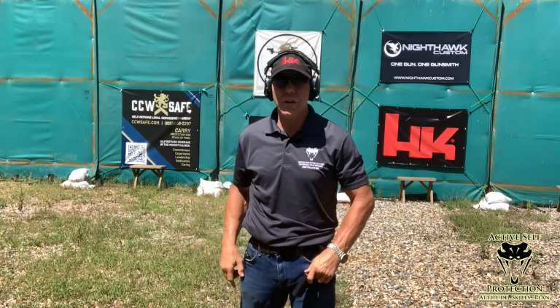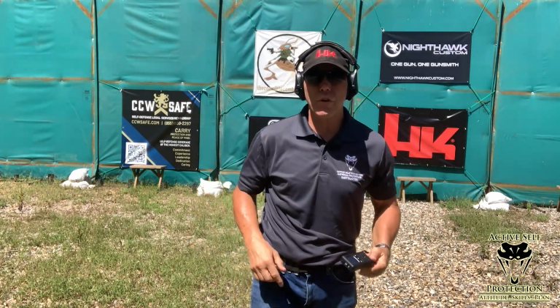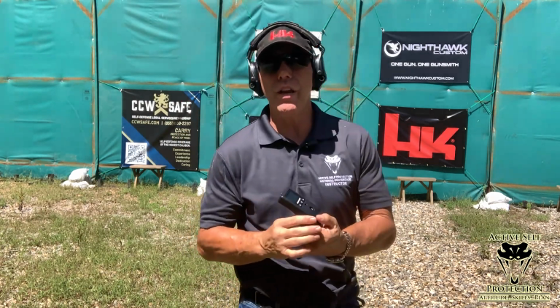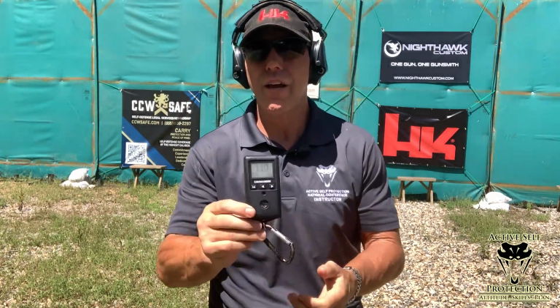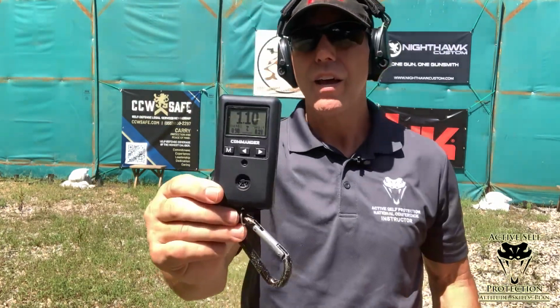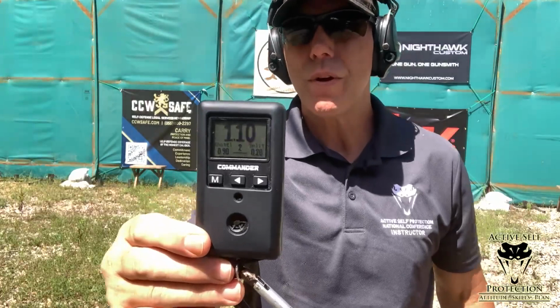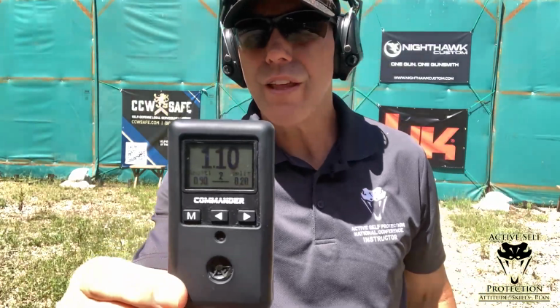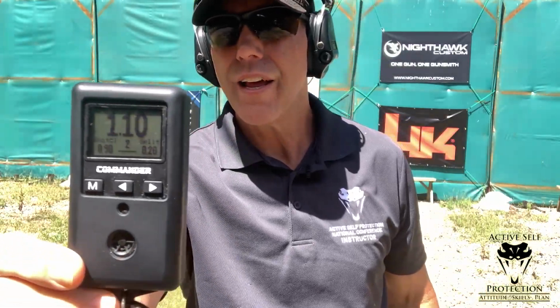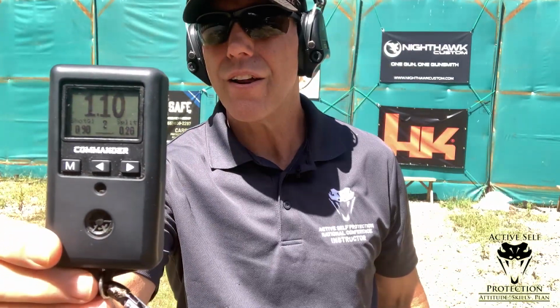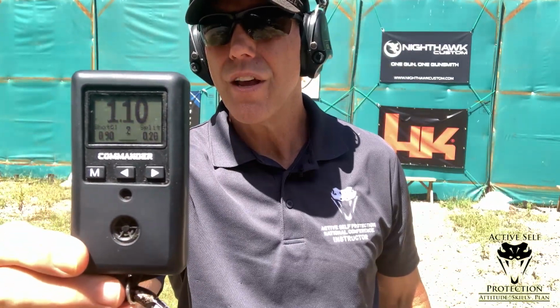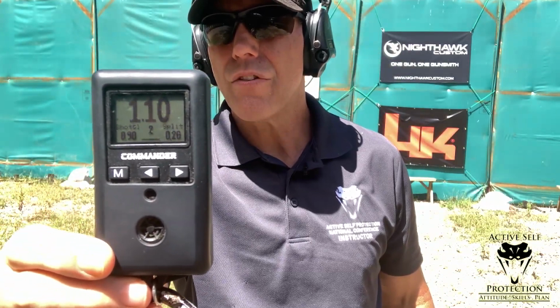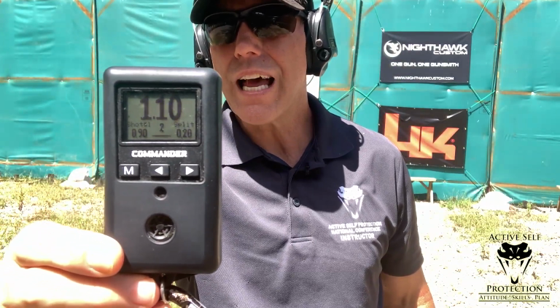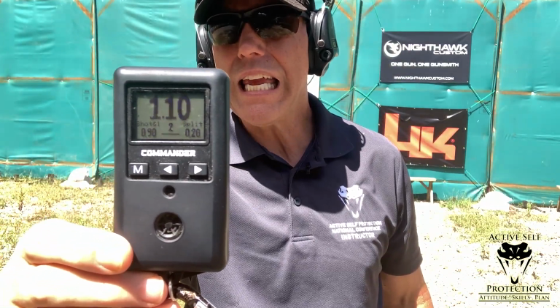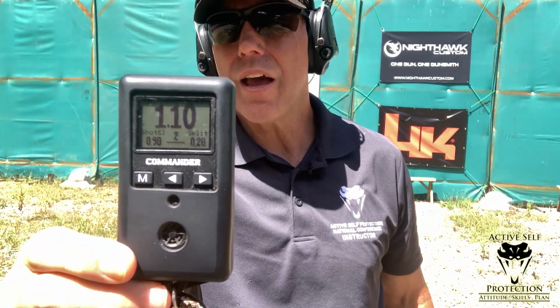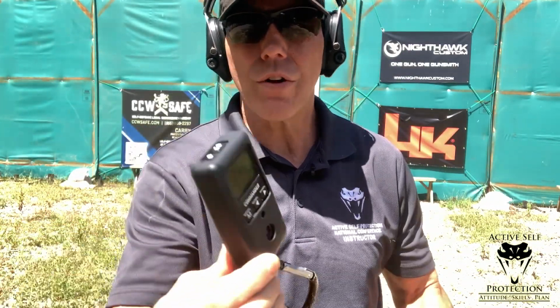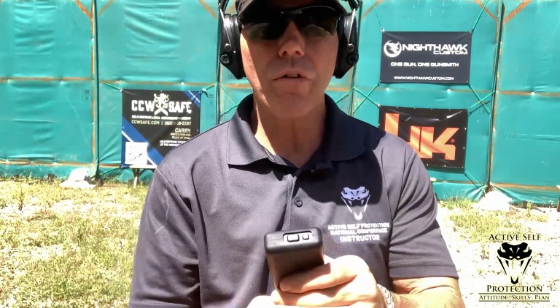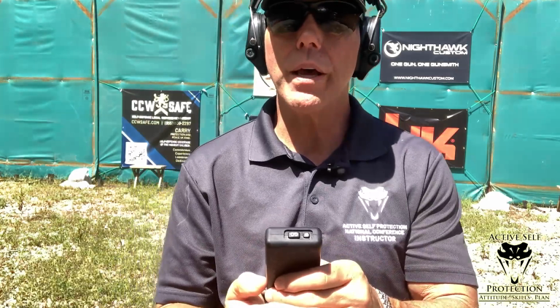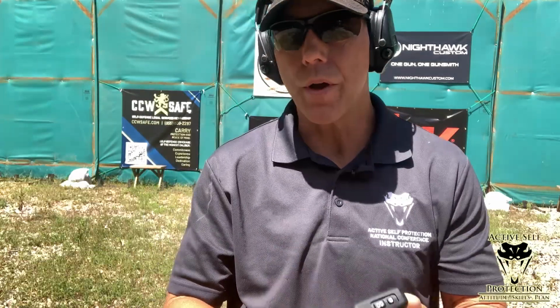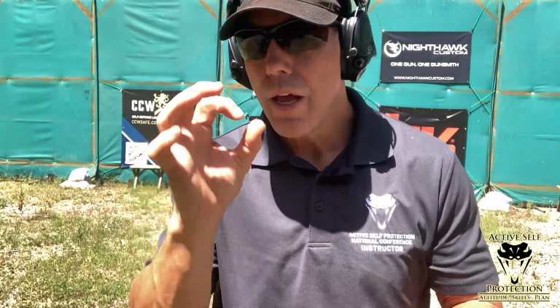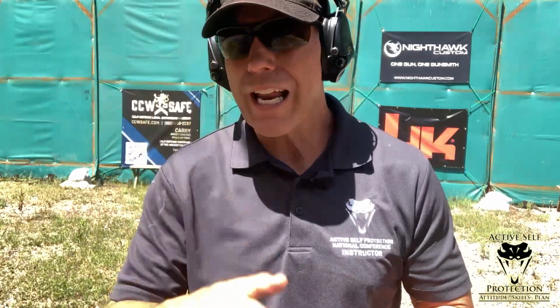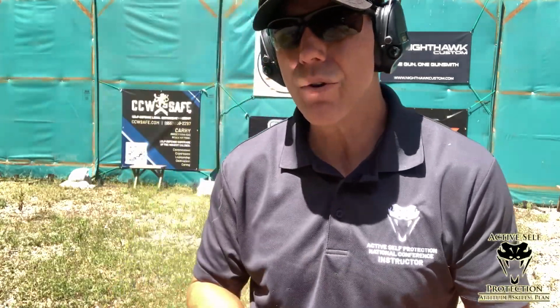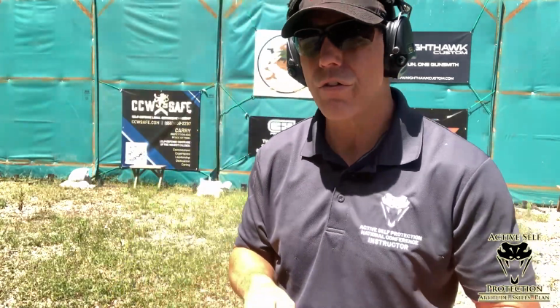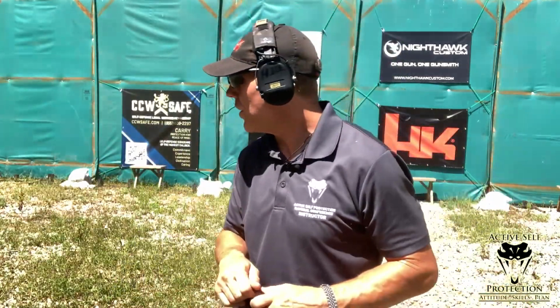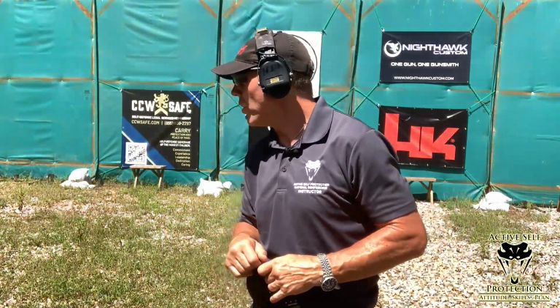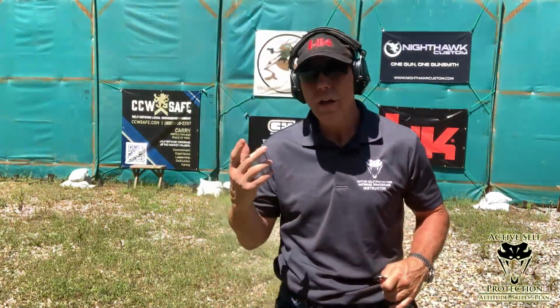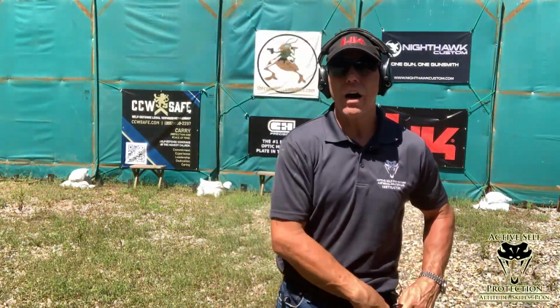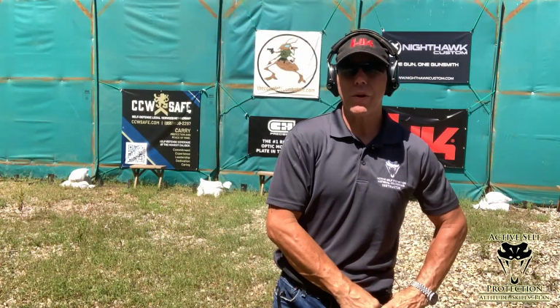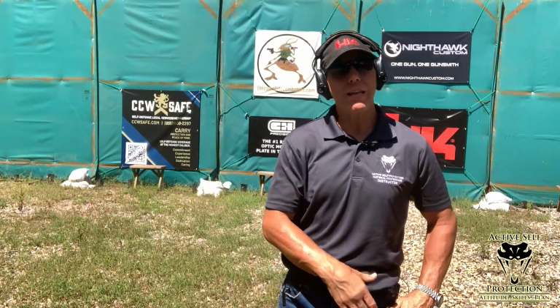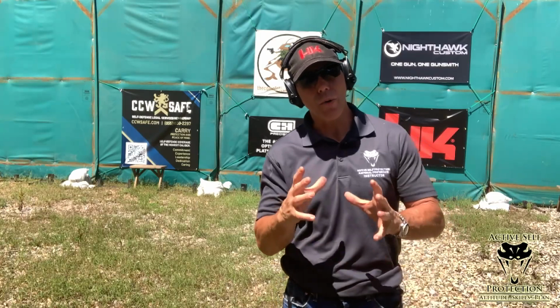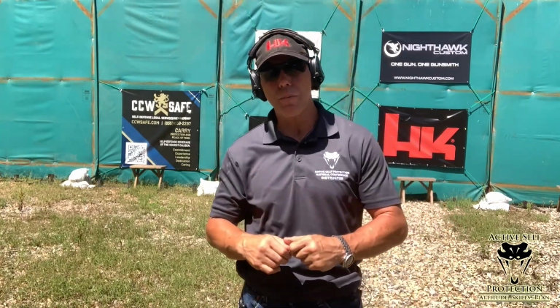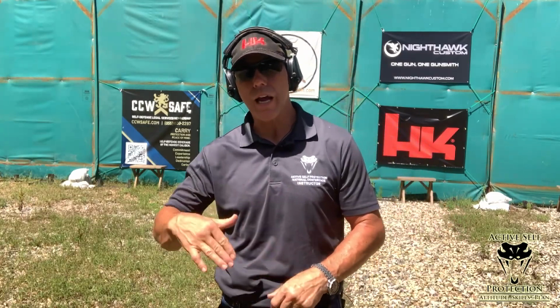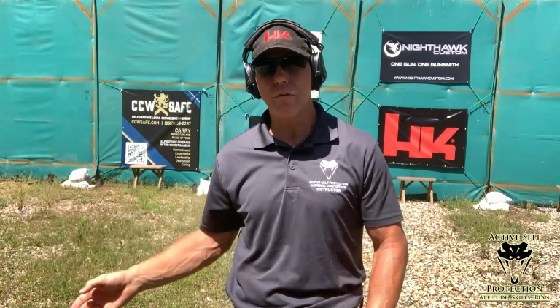The numbers are good. It's a 0.90 first shot and then a 0.20 split. They're right next to each other, so everything's good. I feel pretty good about that — that's where I wanted to be, at 0.90 with a split.